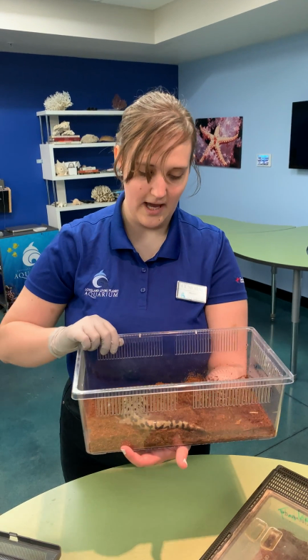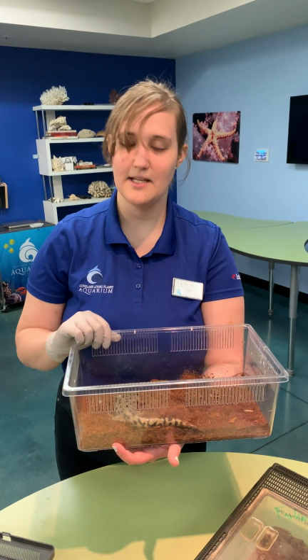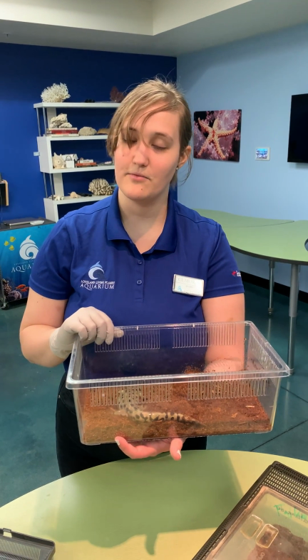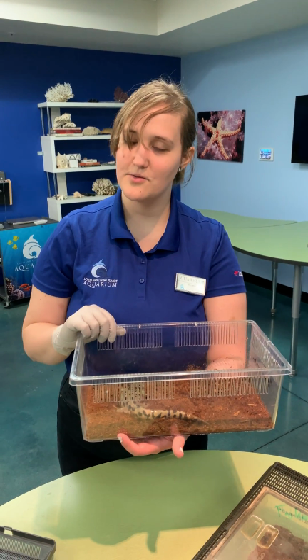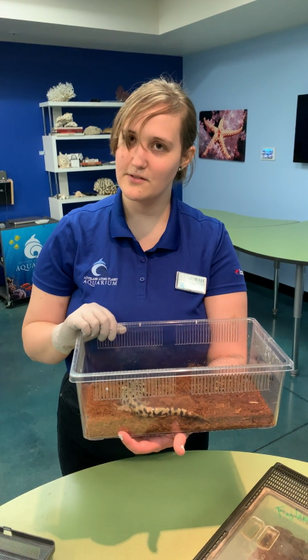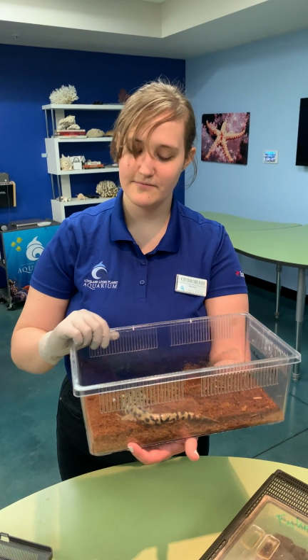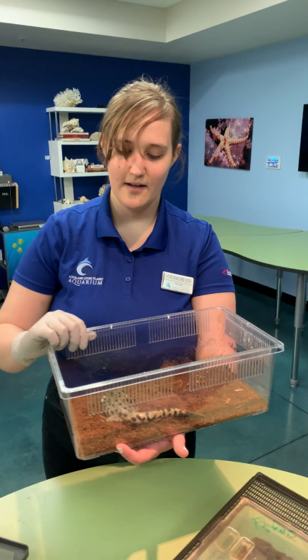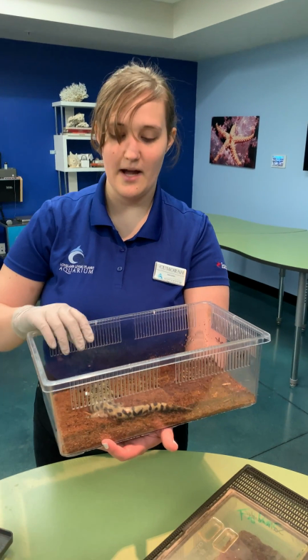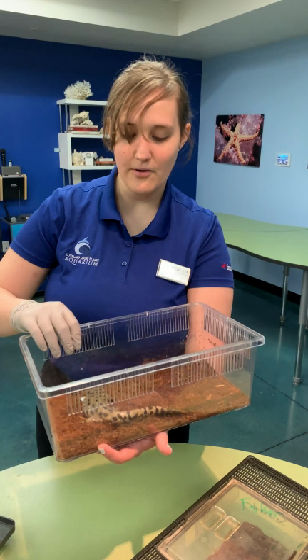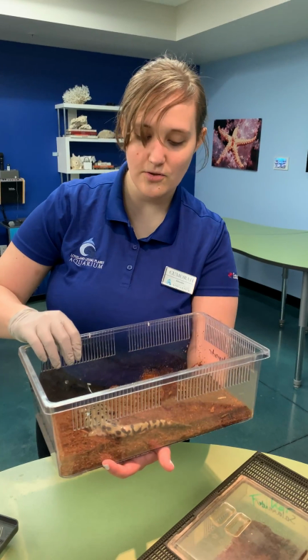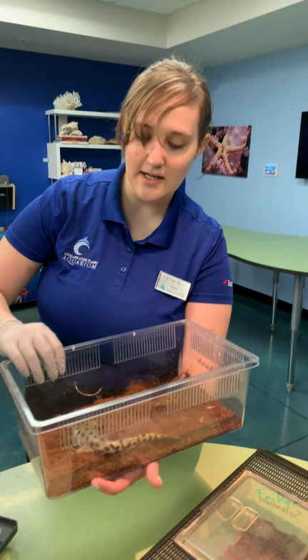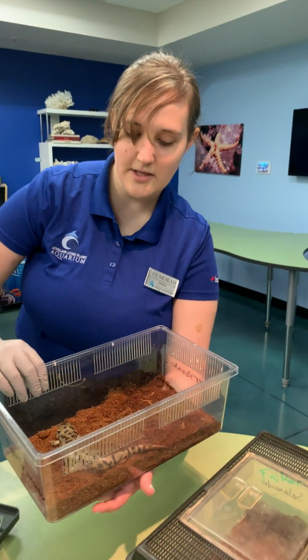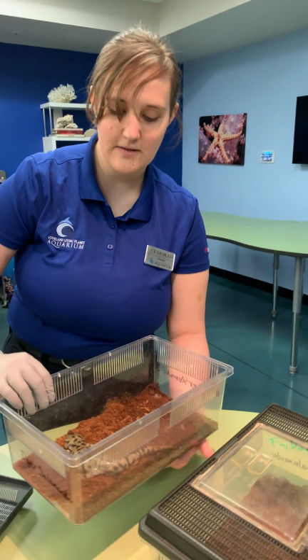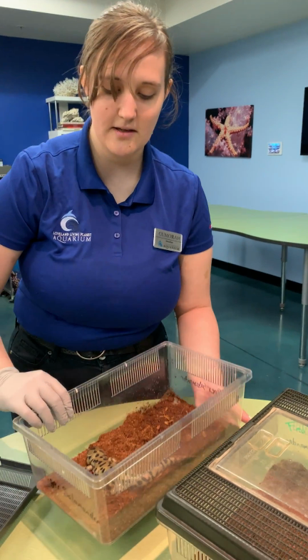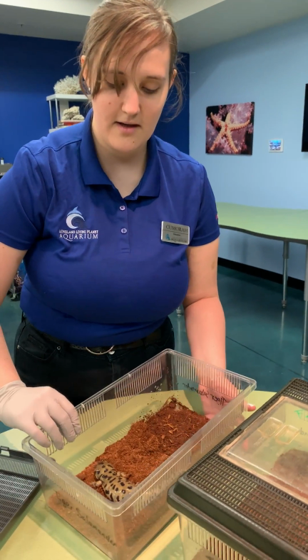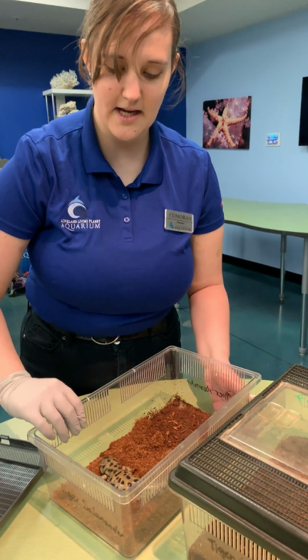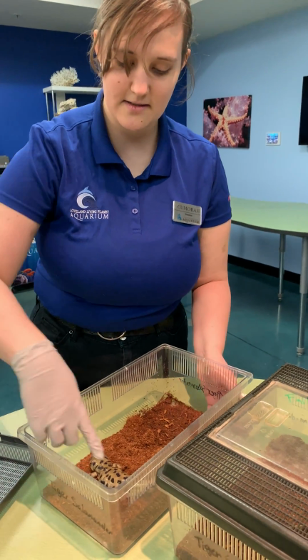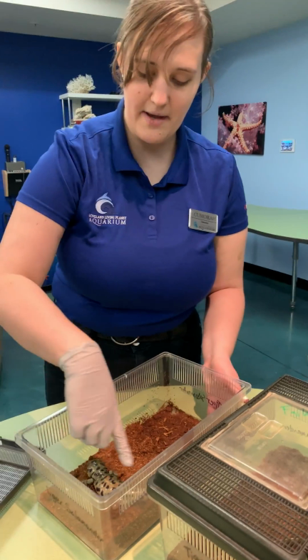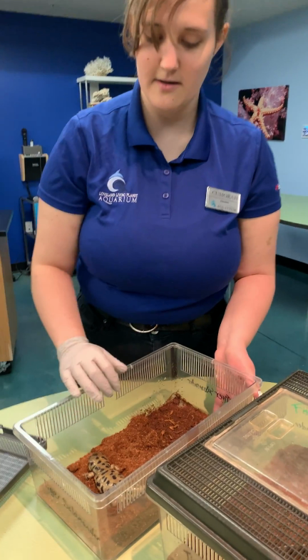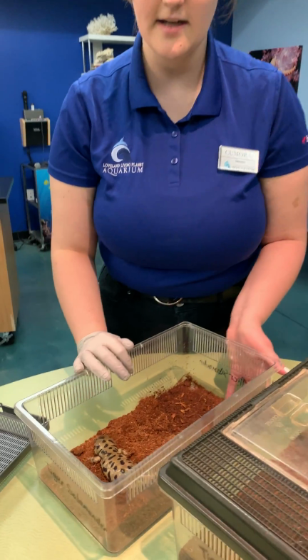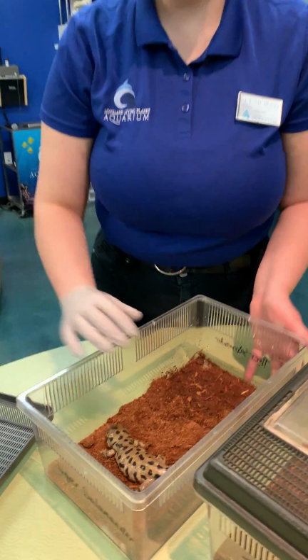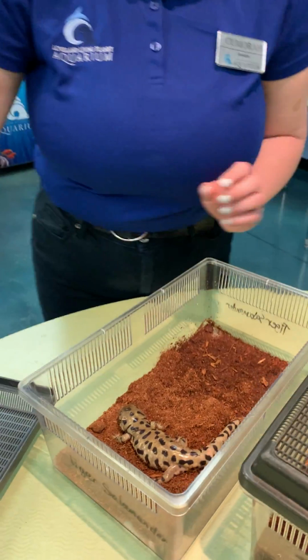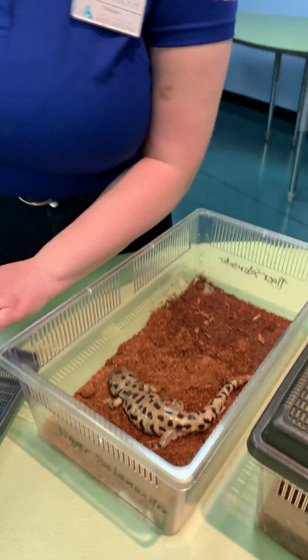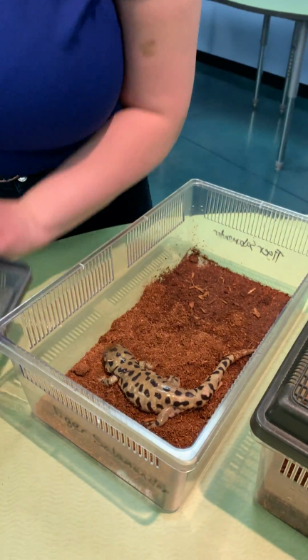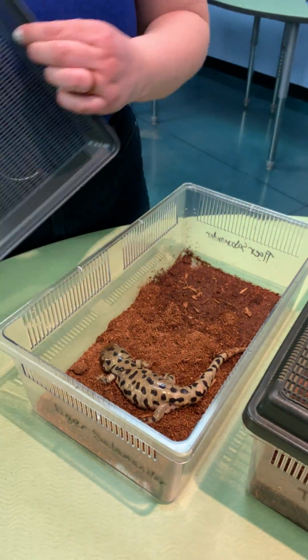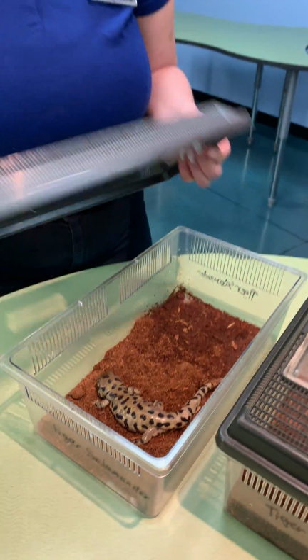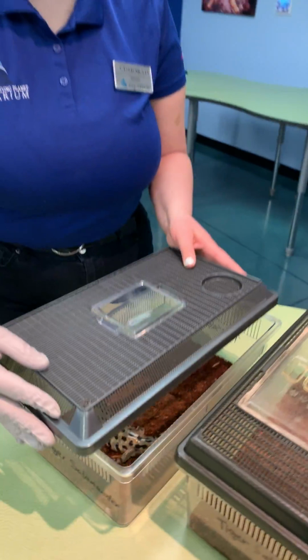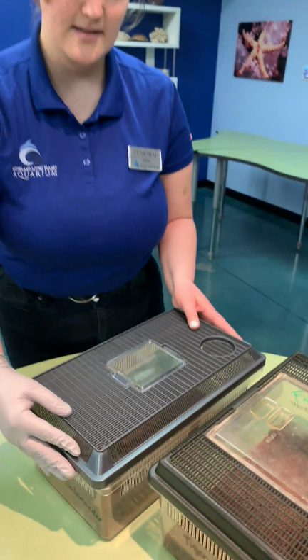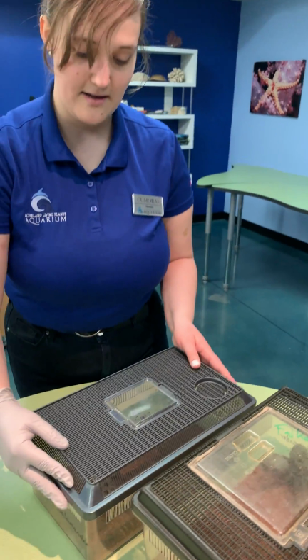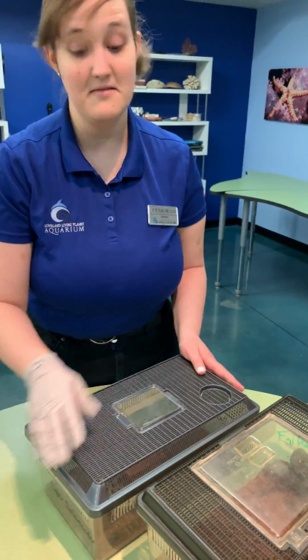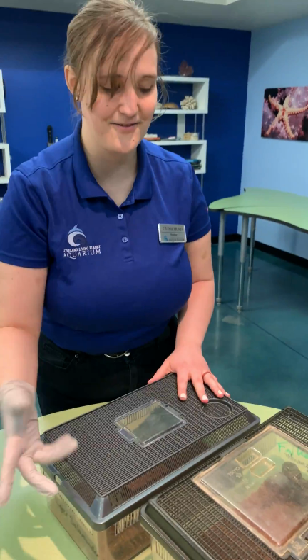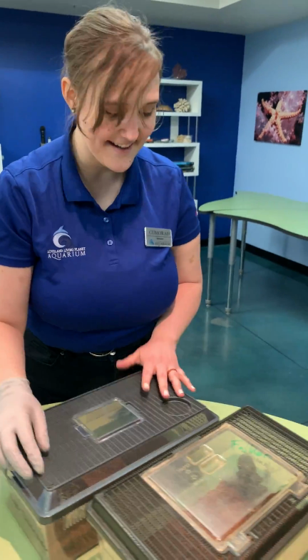We have taken care of him for the last 12 years. I'm now going to show you — tiger salamanders, if you see his nice pattern, they come in all sorts of different patterns.